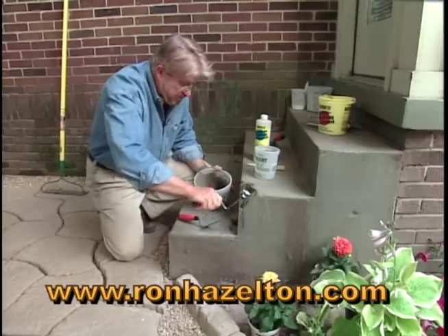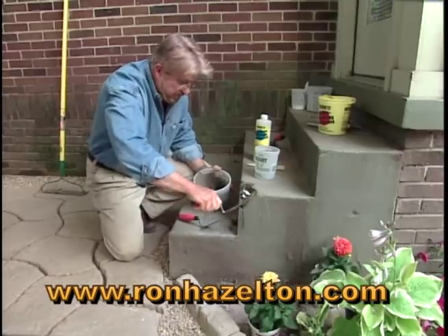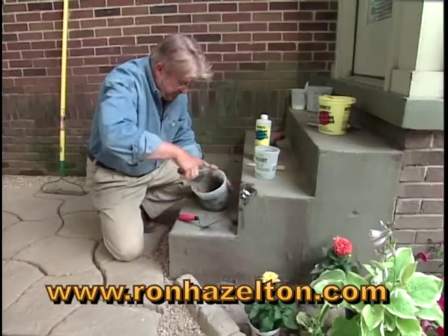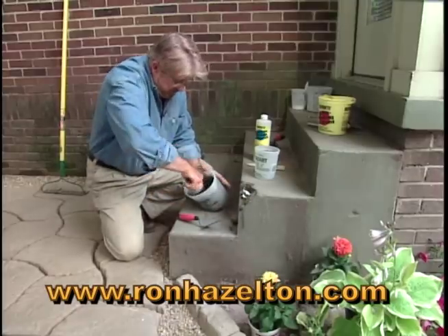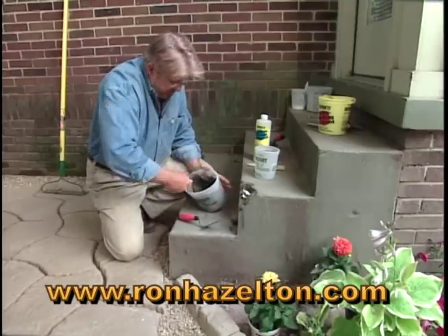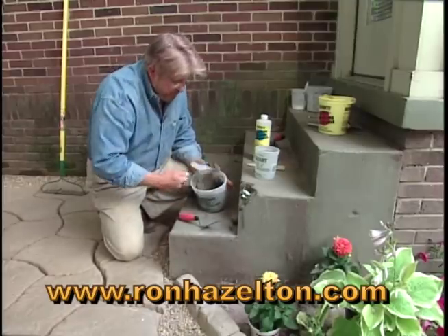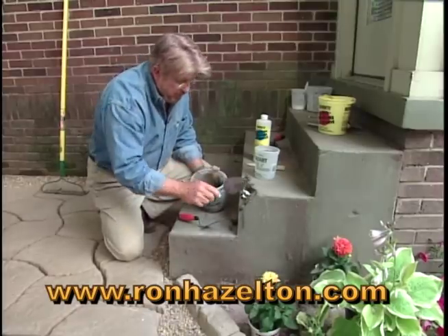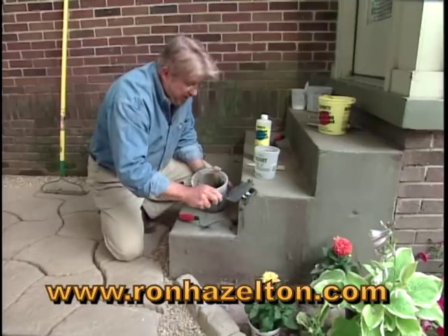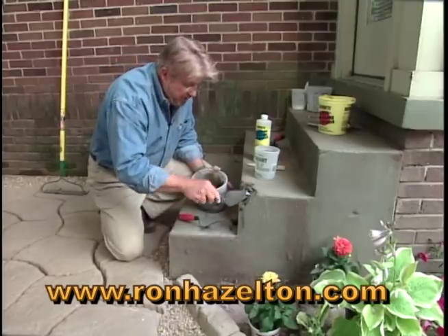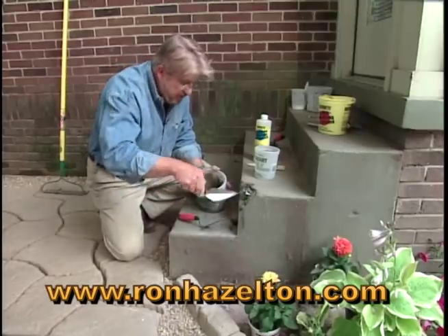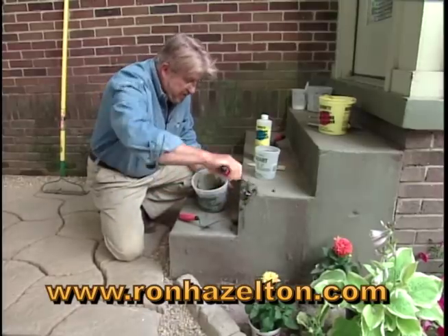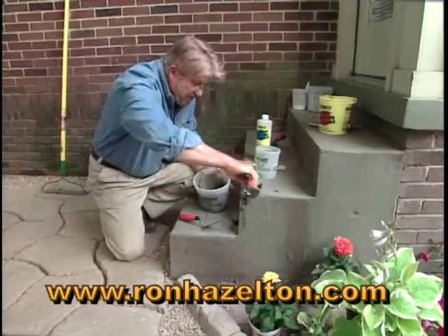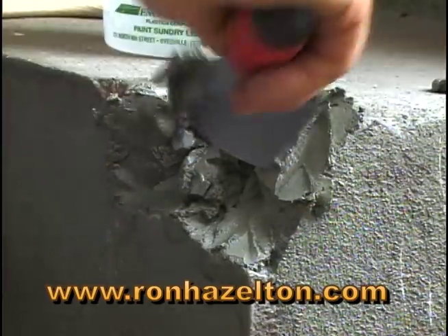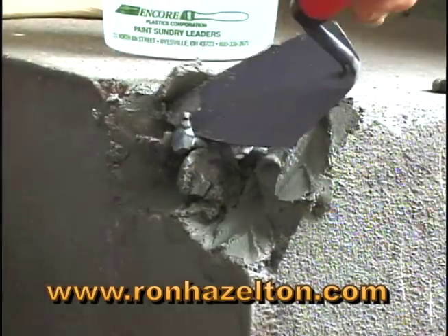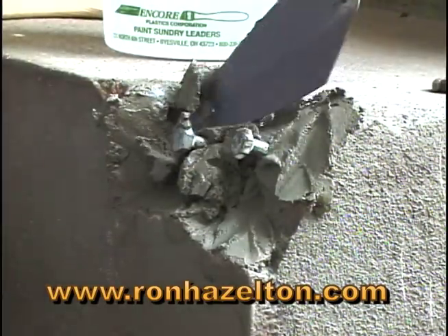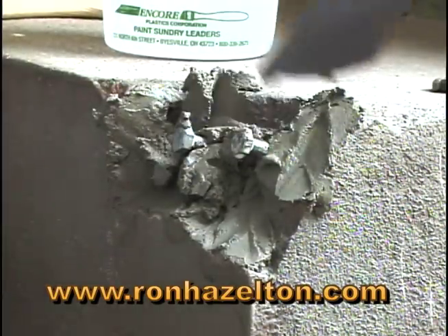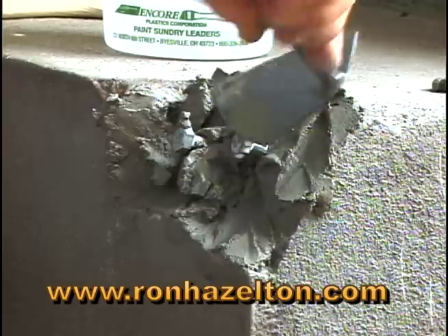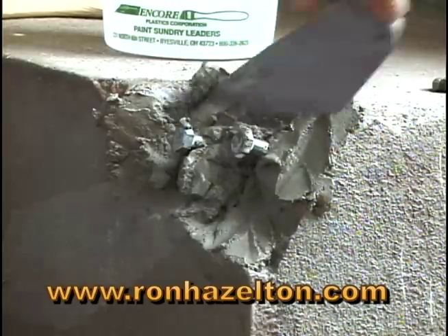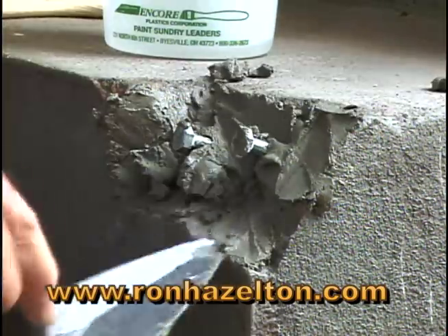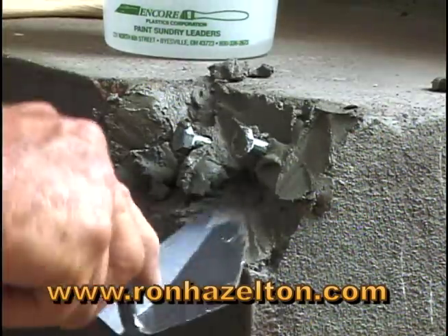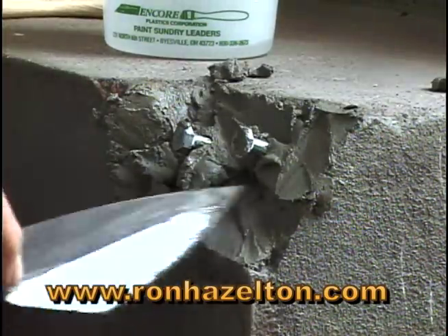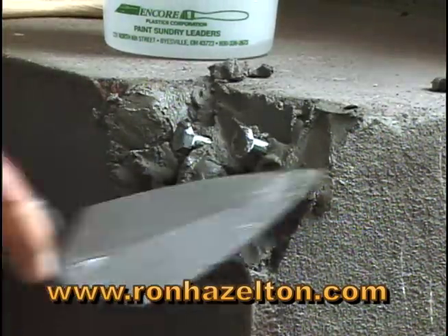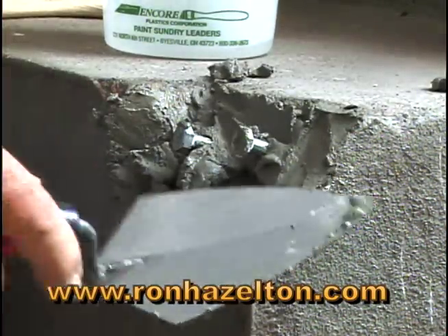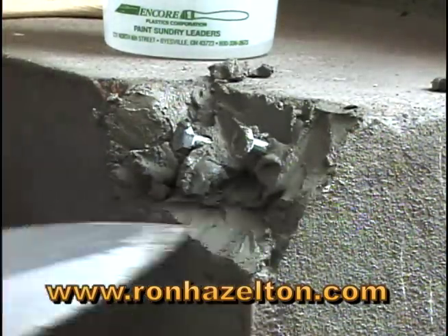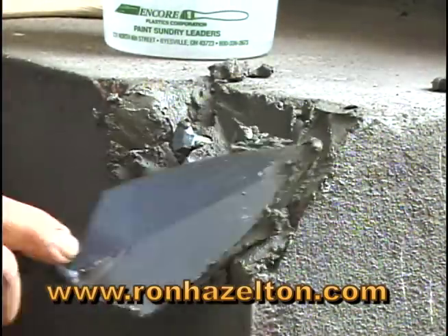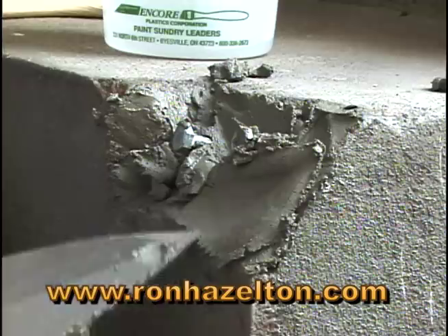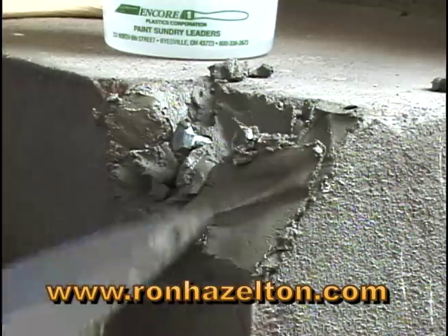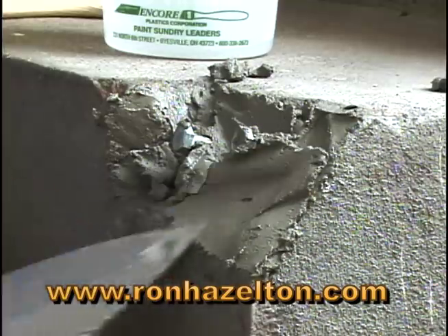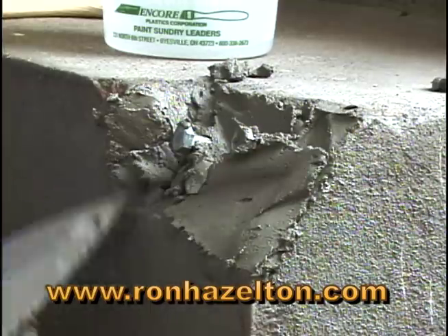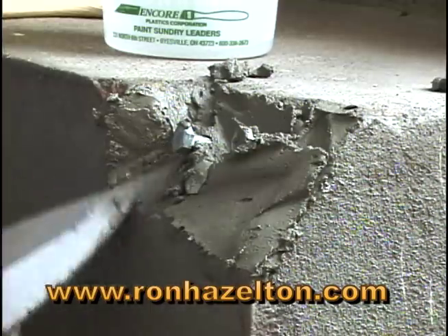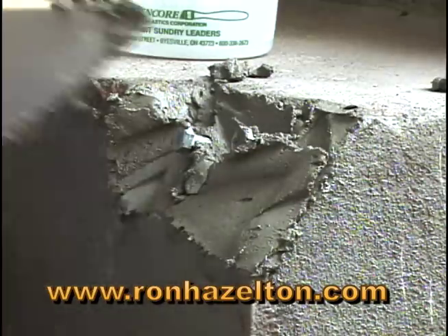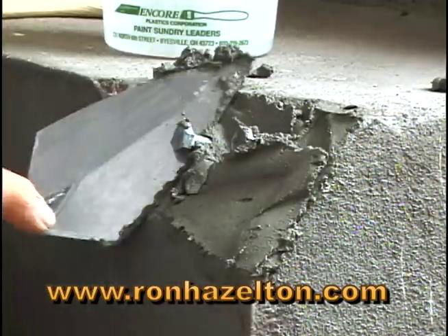I begin filling the cavity, making sure to force the concrete all around the posts. I apply plenty of pressure using a pointing trowel to push the concrete into every small crack and crevice.